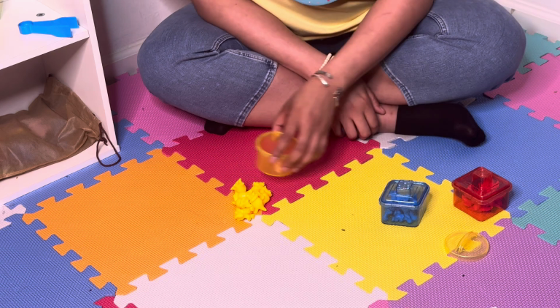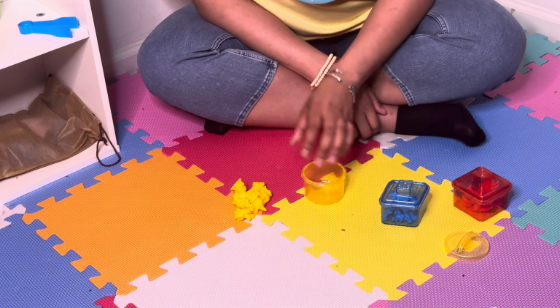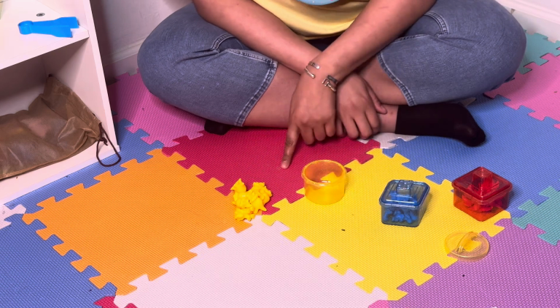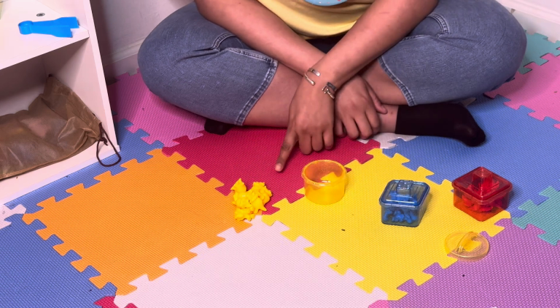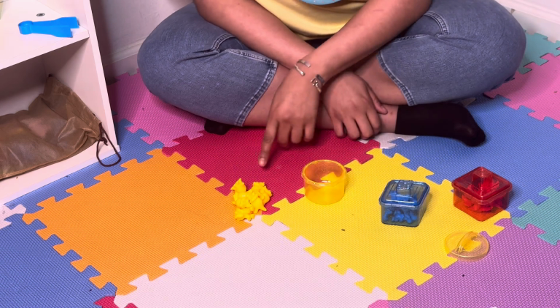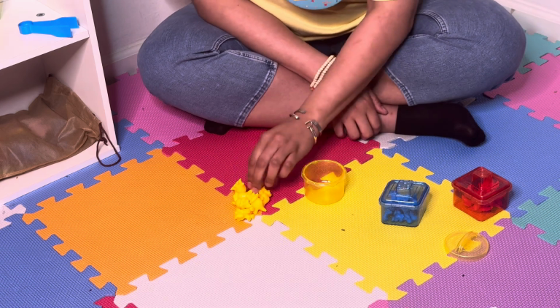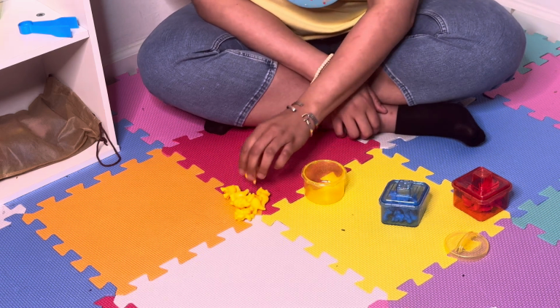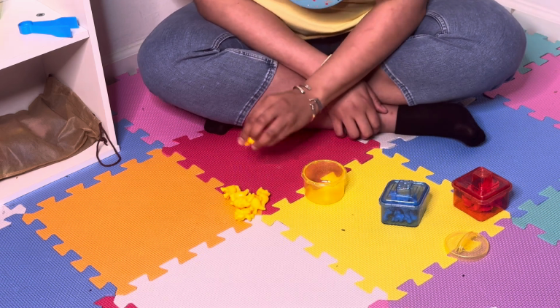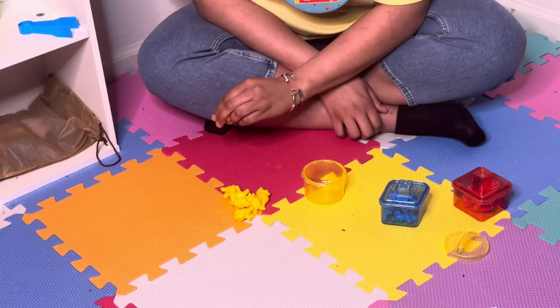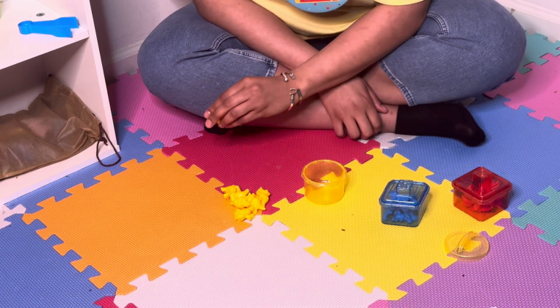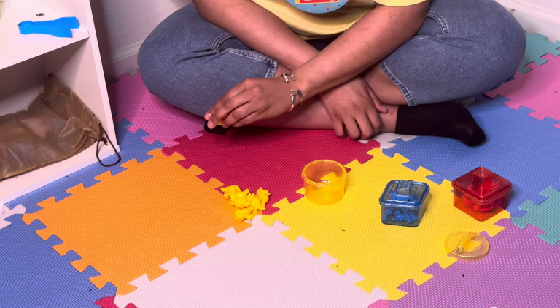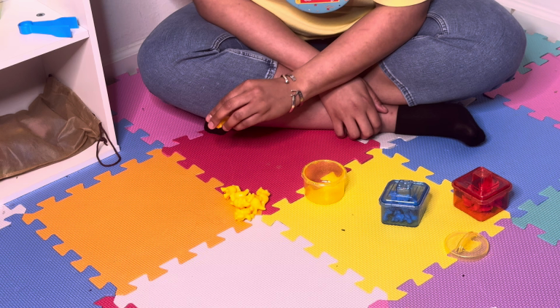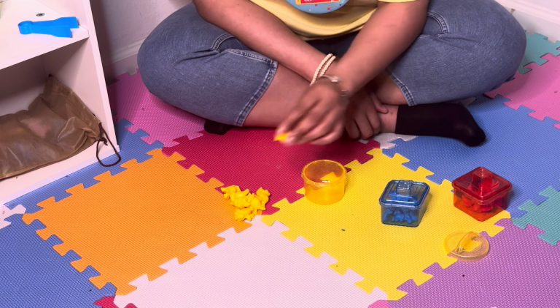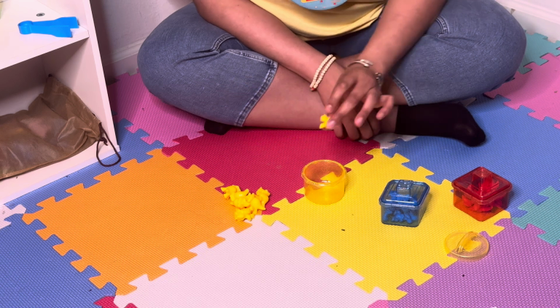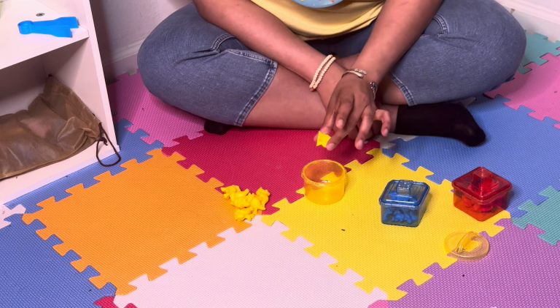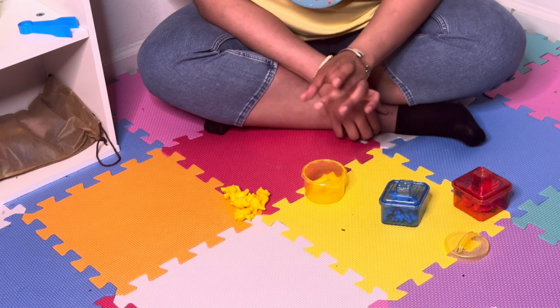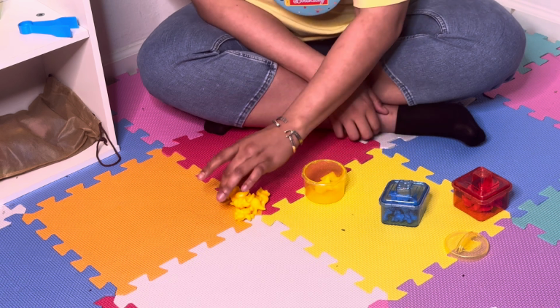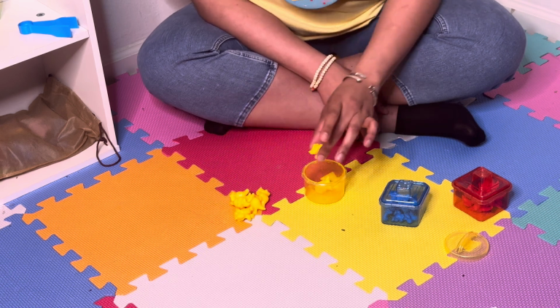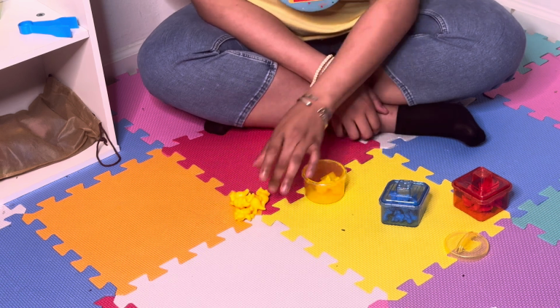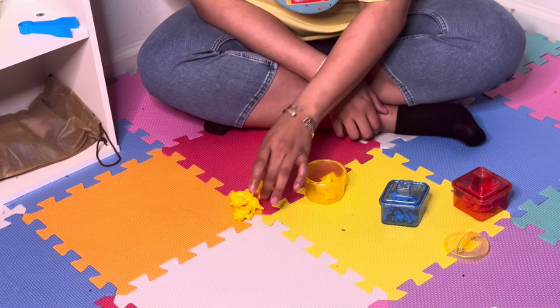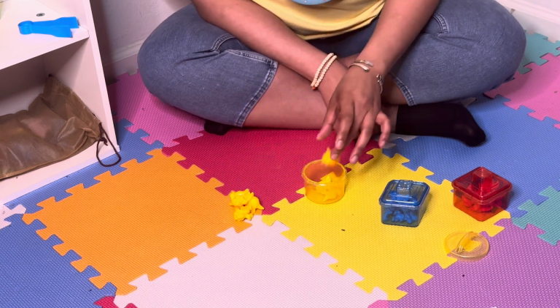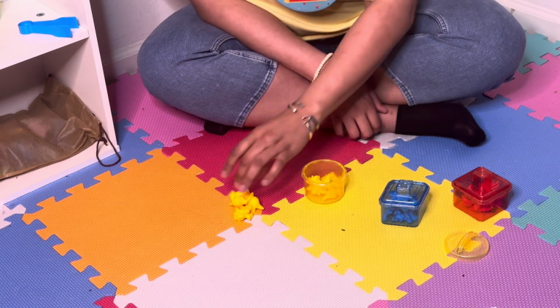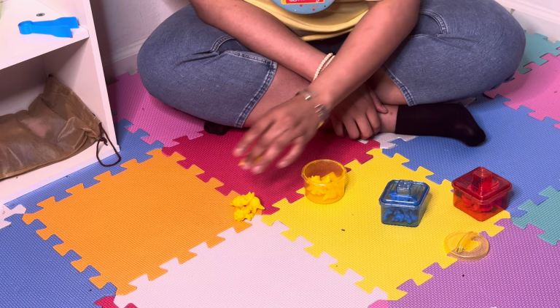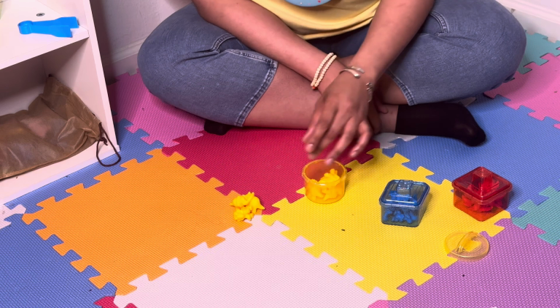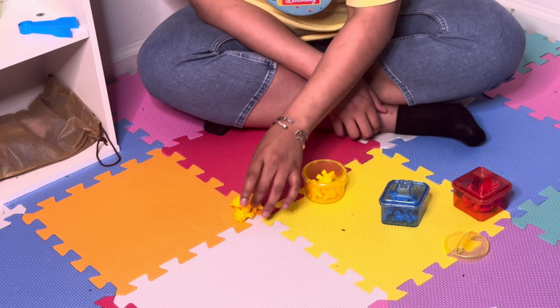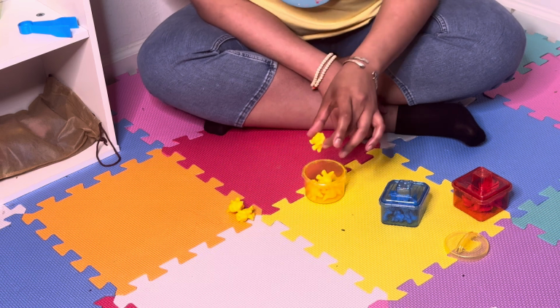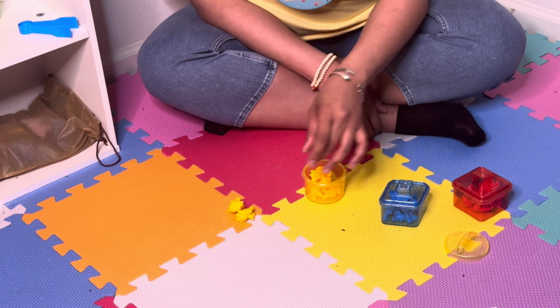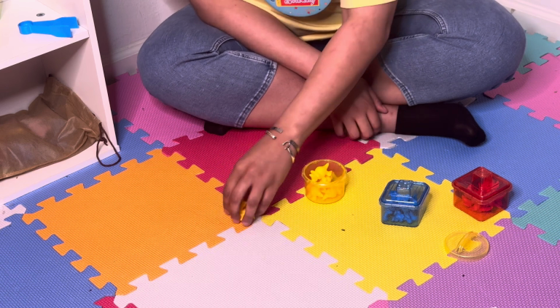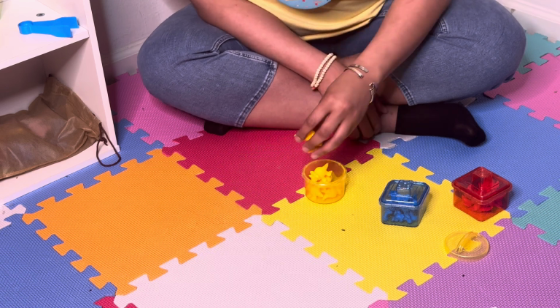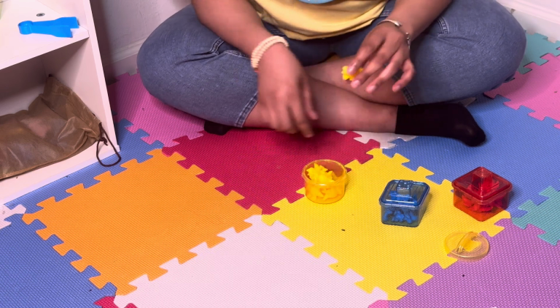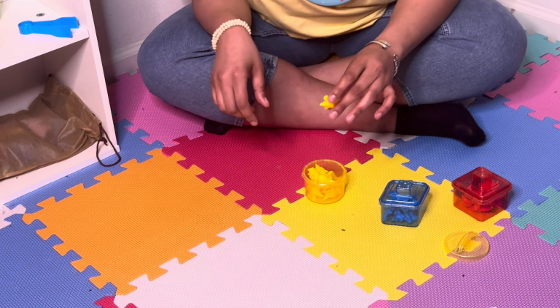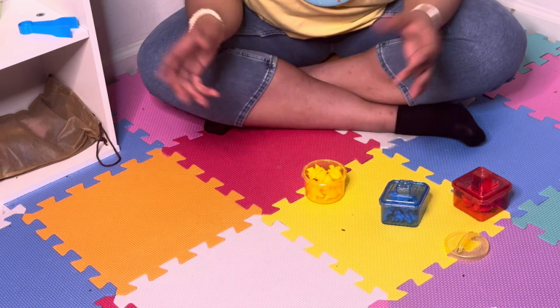Now let's do our yellow dinosaurs. Do you think it's going to be eight too? Let's see. One, two, three, four, five, six, seven.